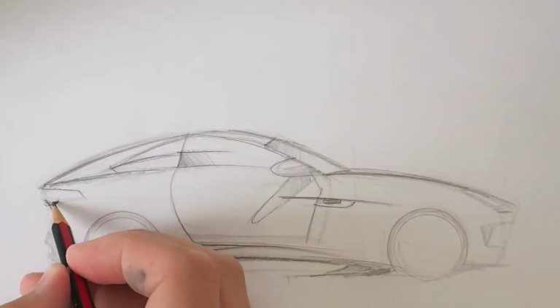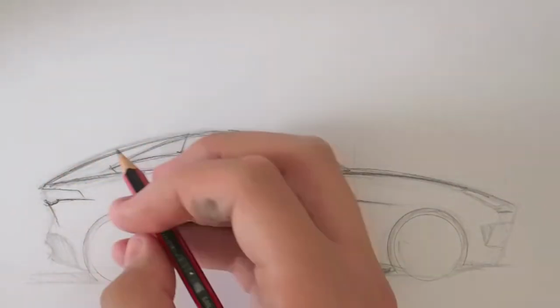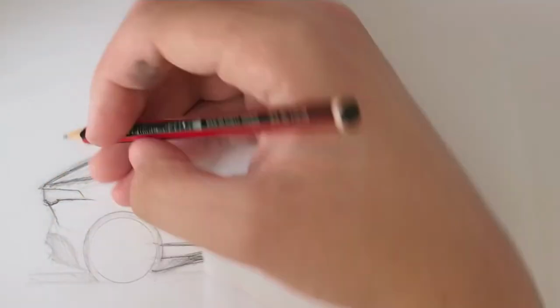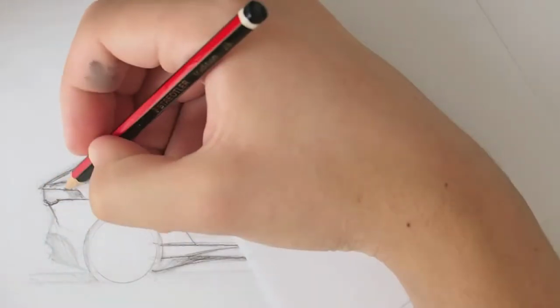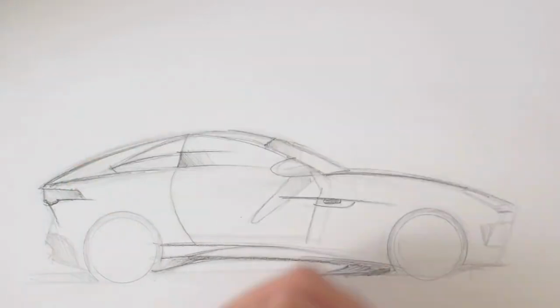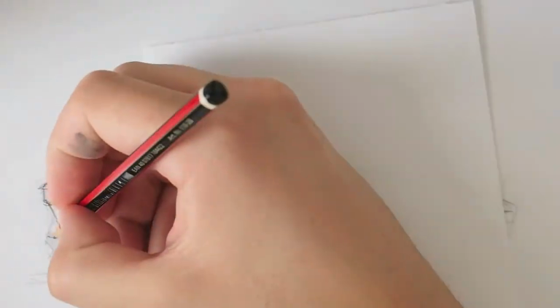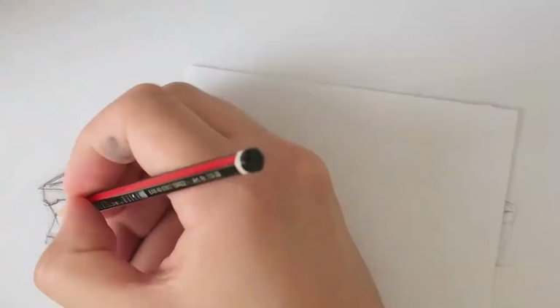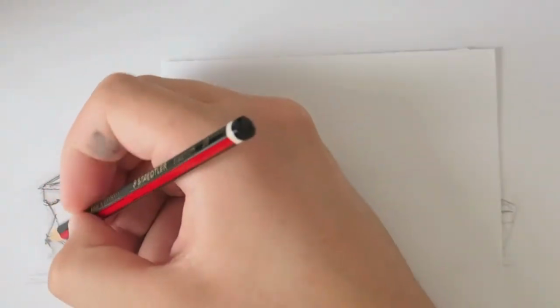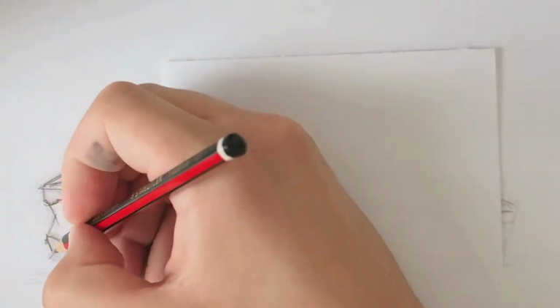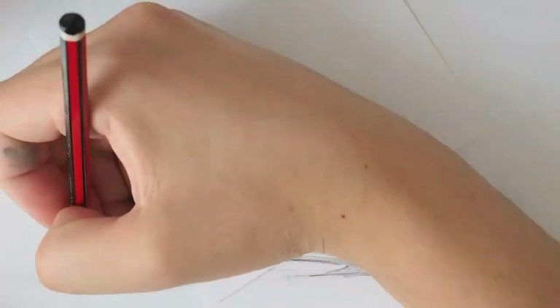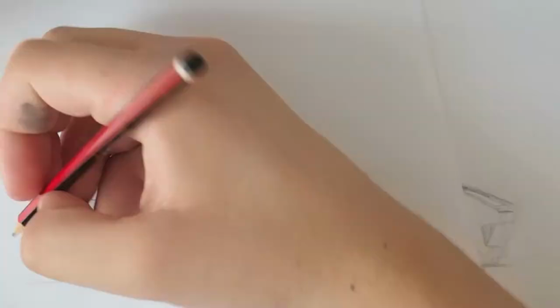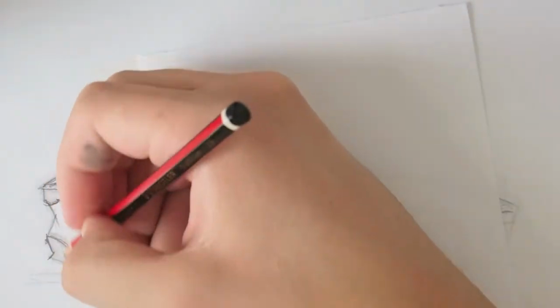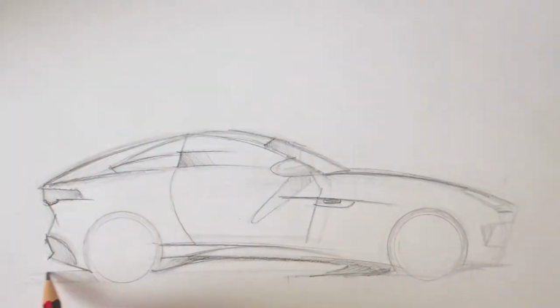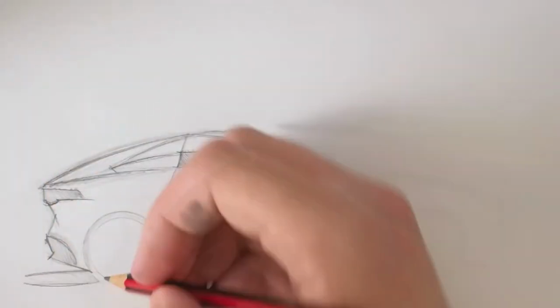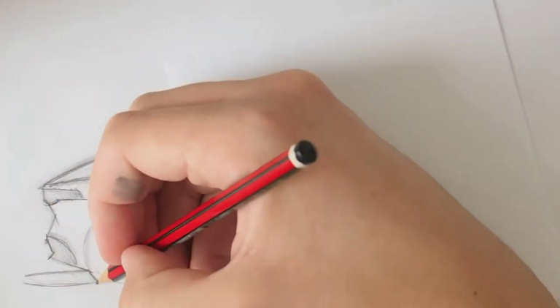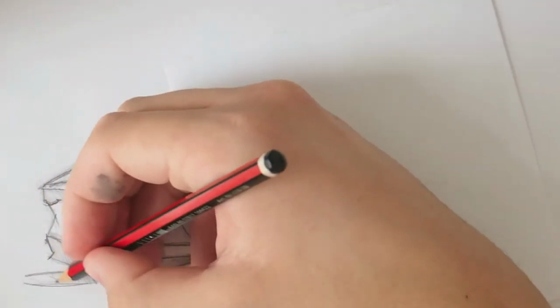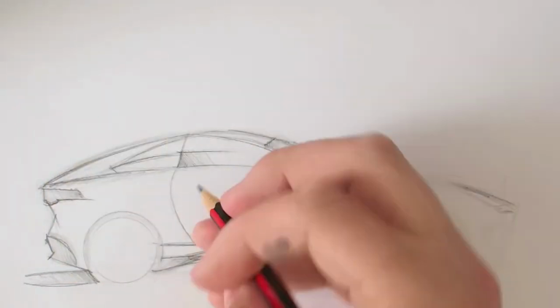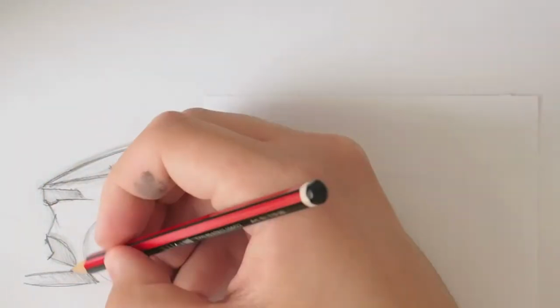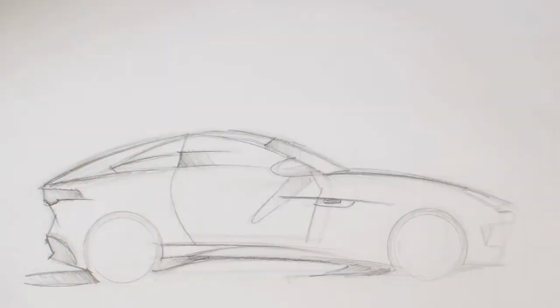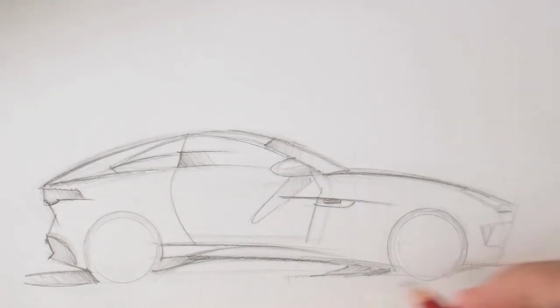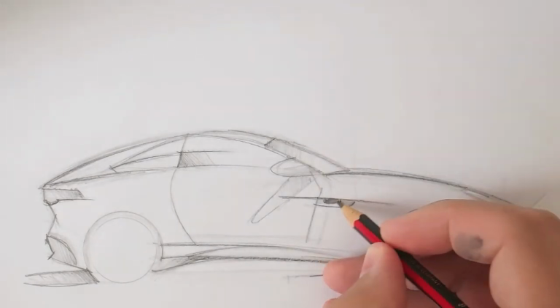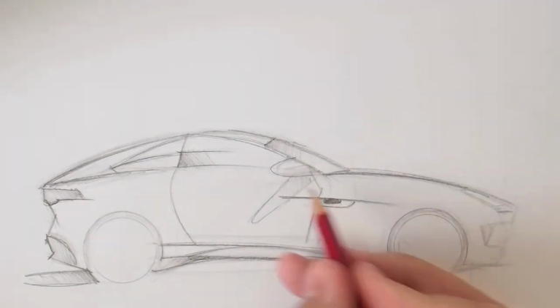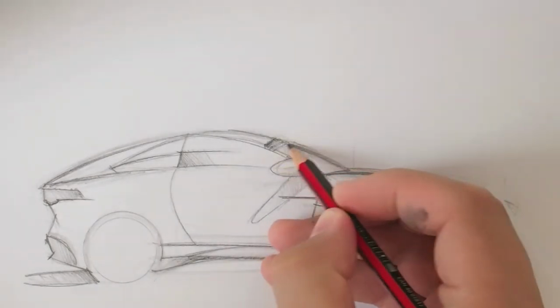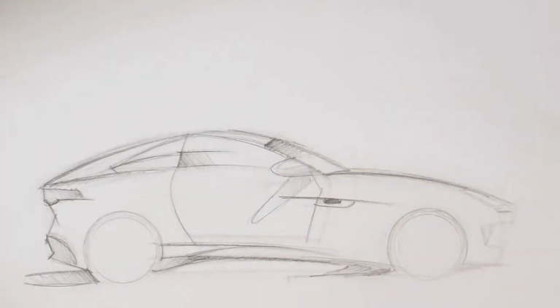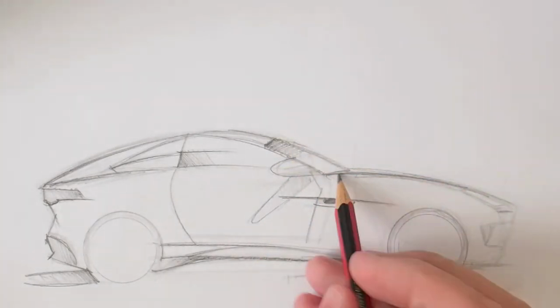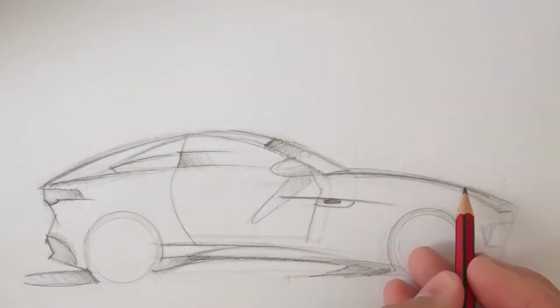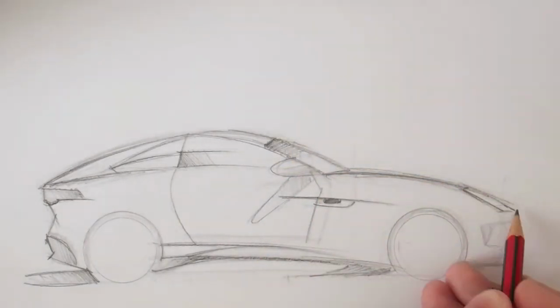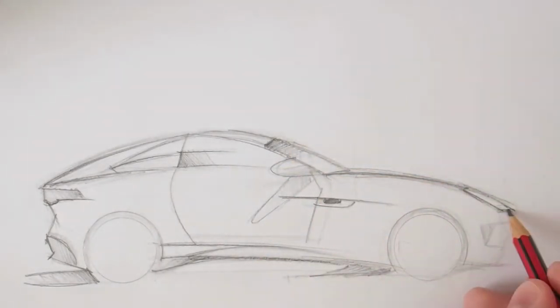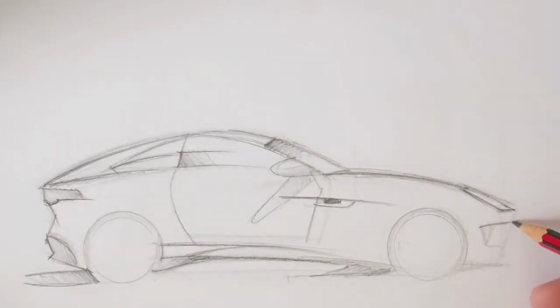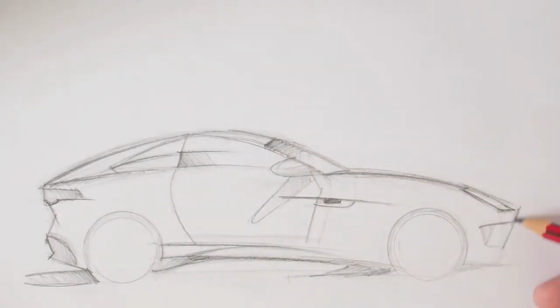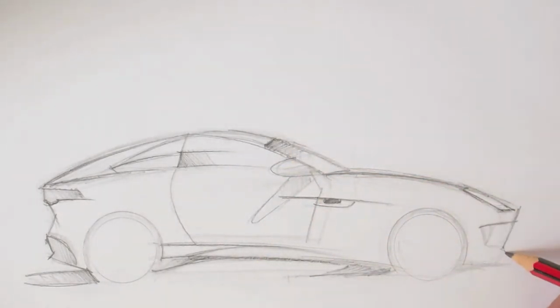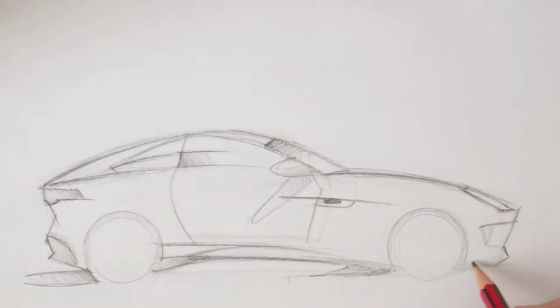It's a tail light. I got a small piece of paper that I leaned on — I put my hand on it so I didn't smudge the pencil.